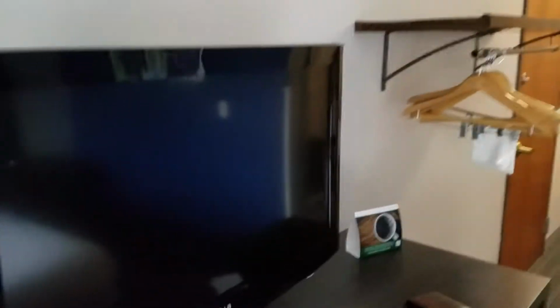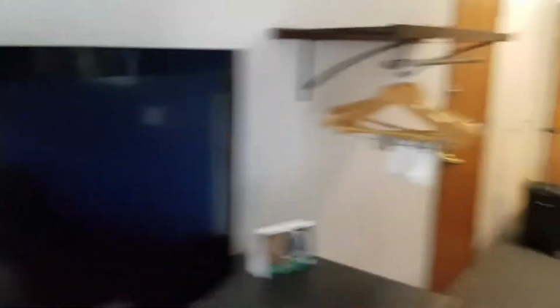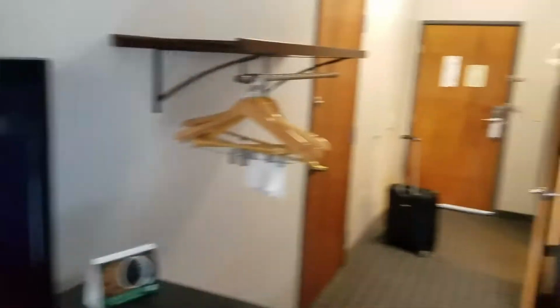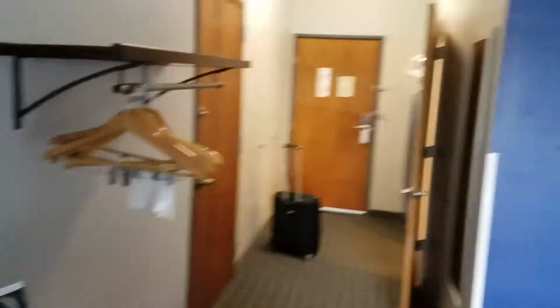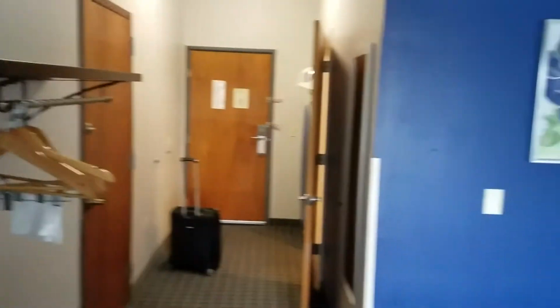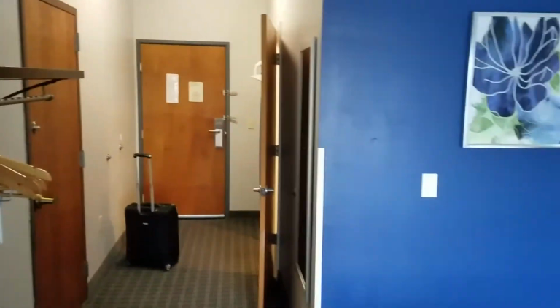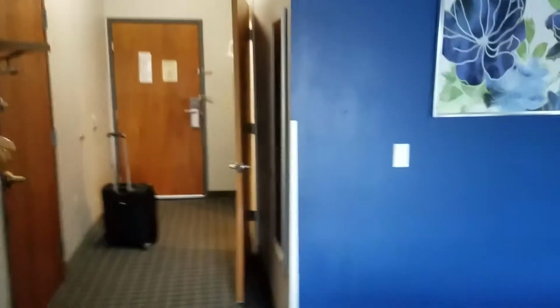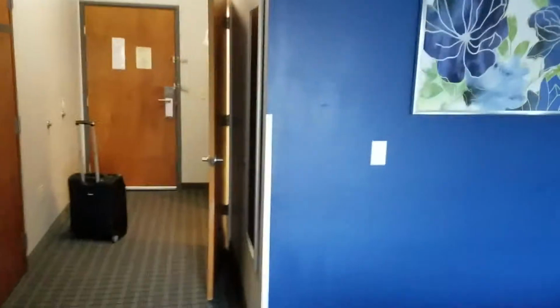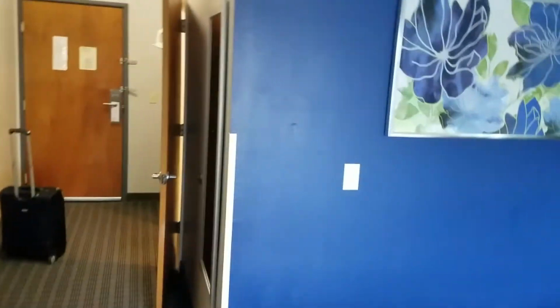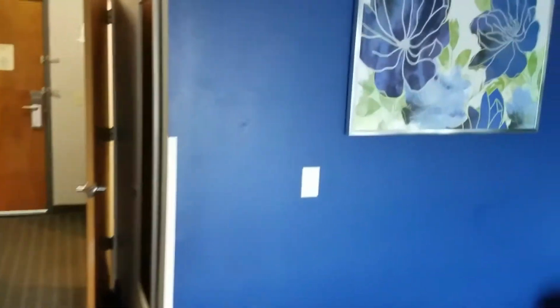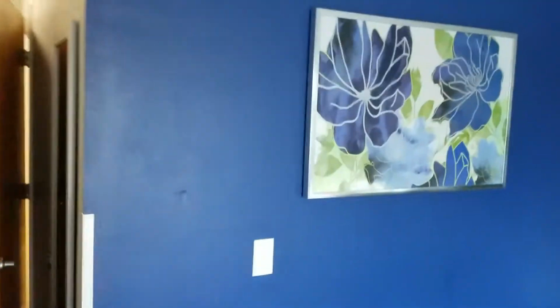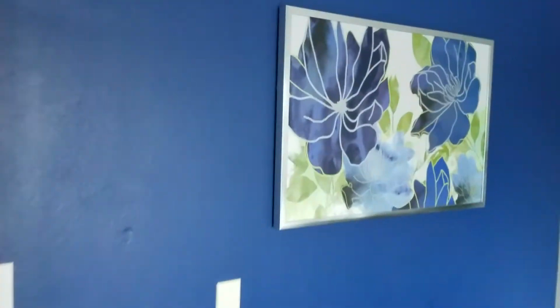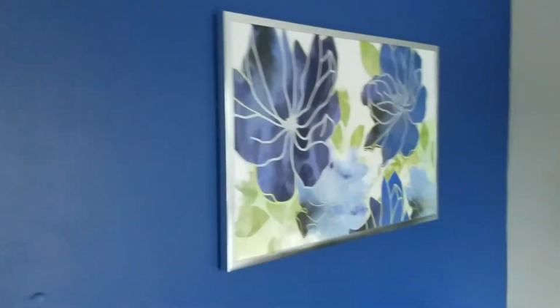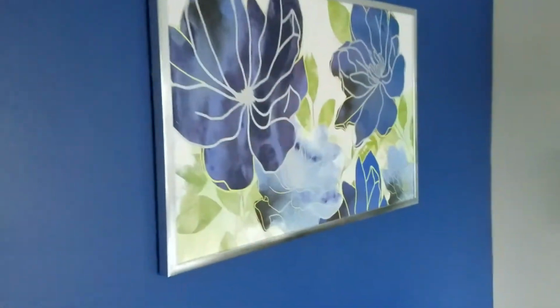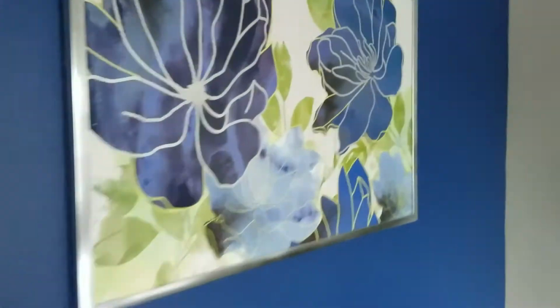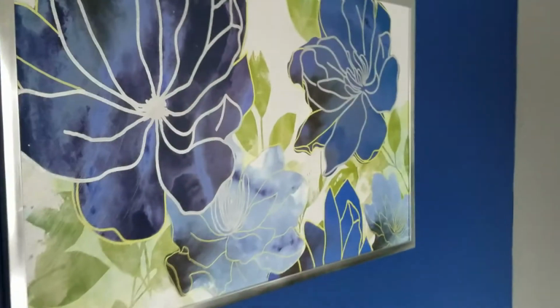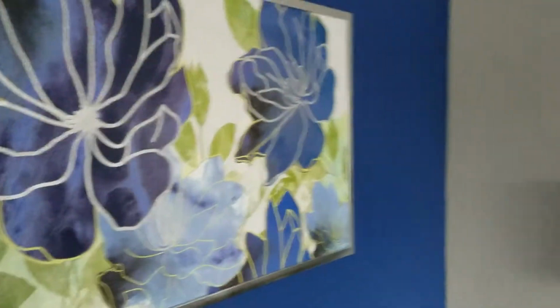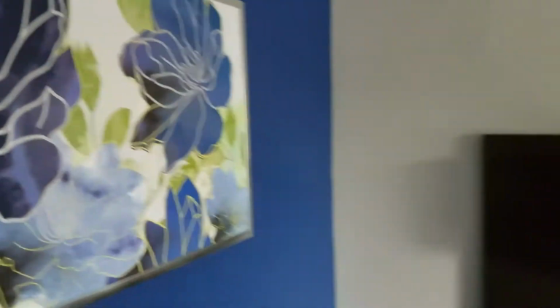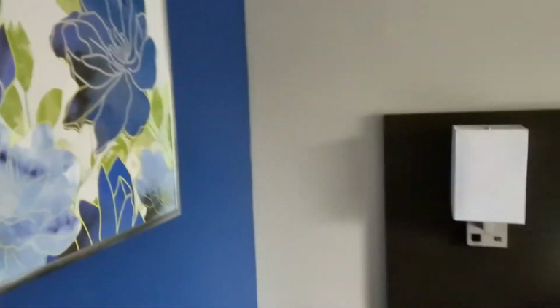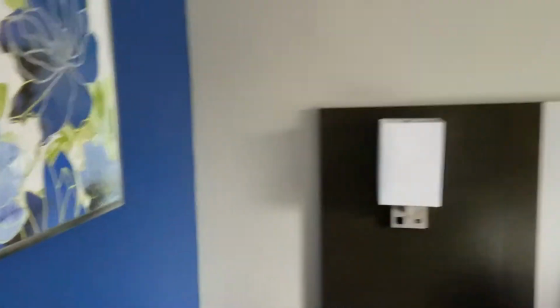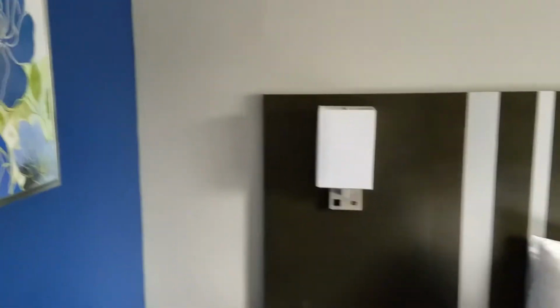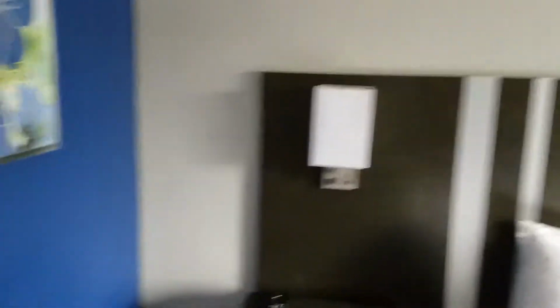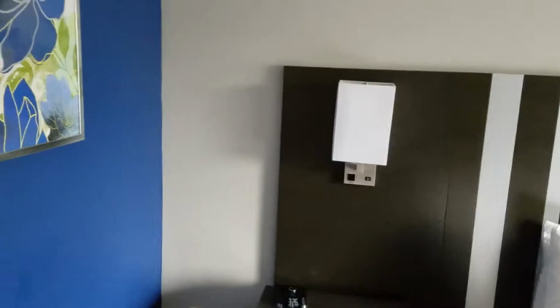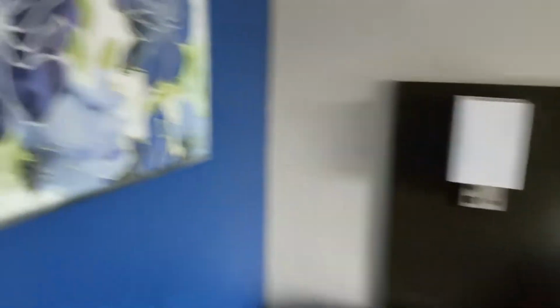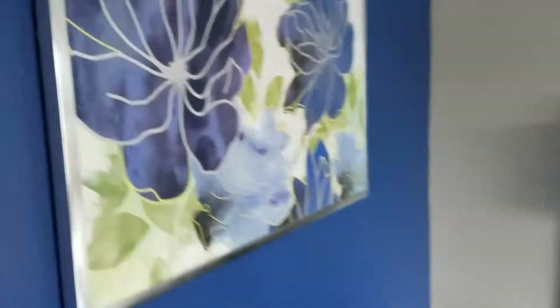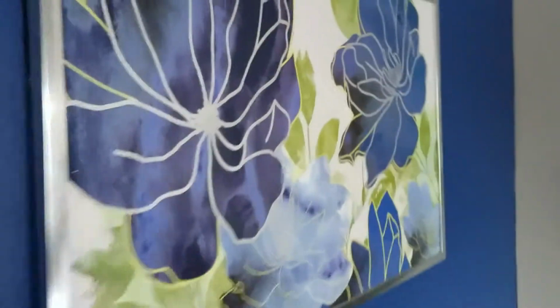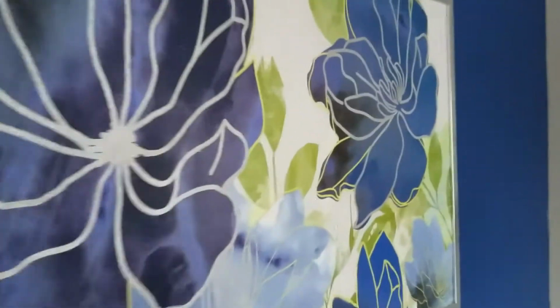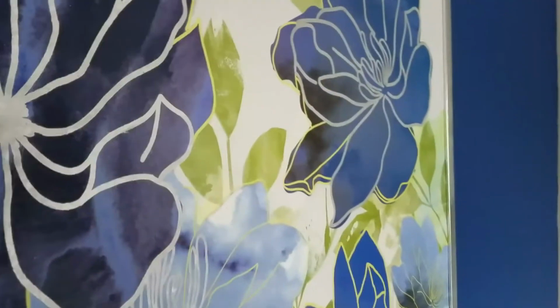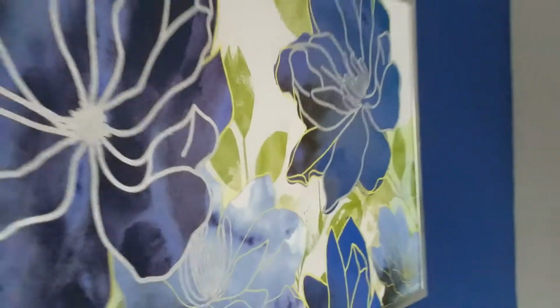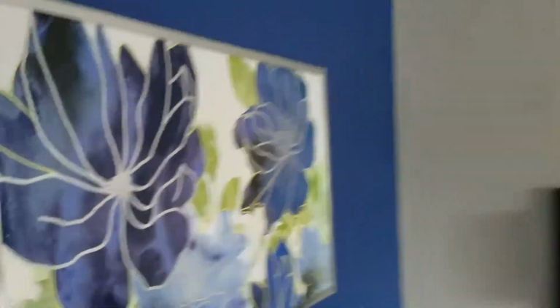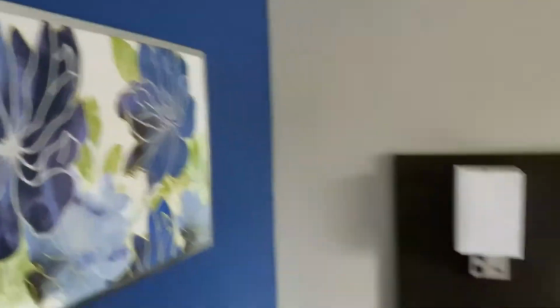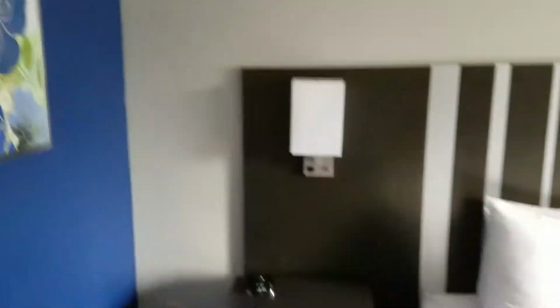Now let's get to the best part of the room, I can't wait y'all. So over here we've got some flowers because it is most definitely springtime. They've got the spring flowers up there.